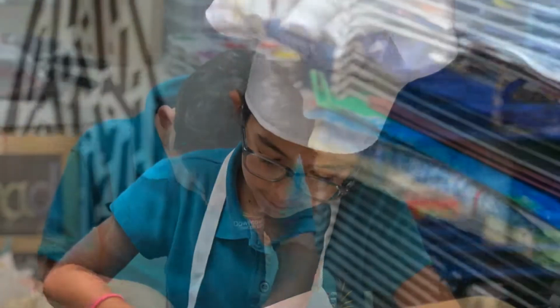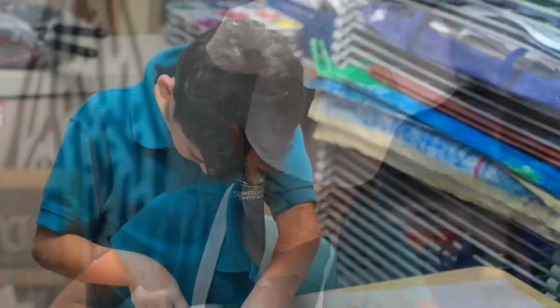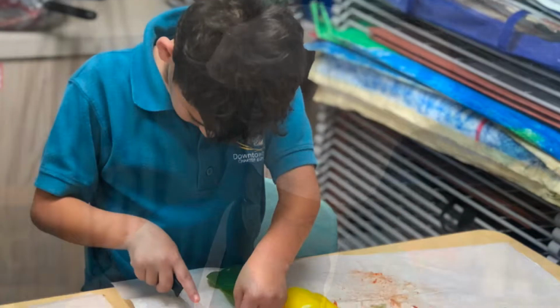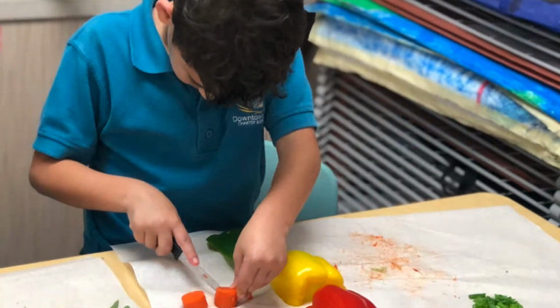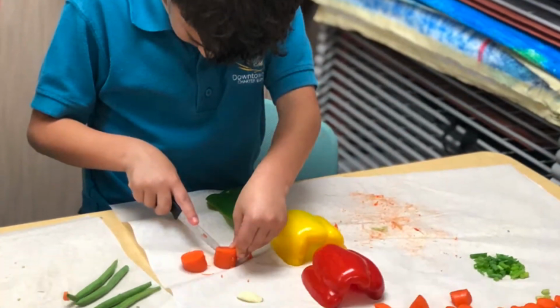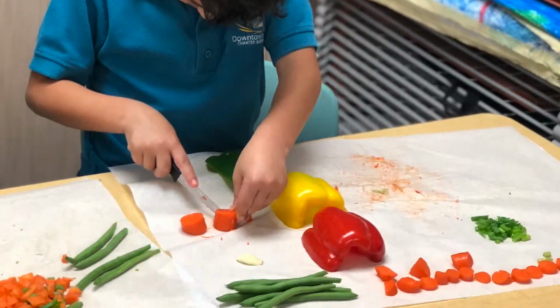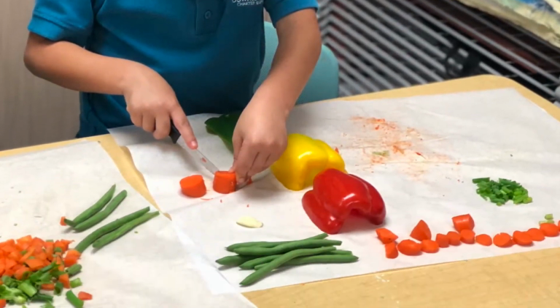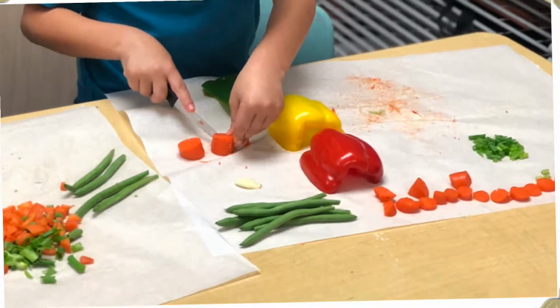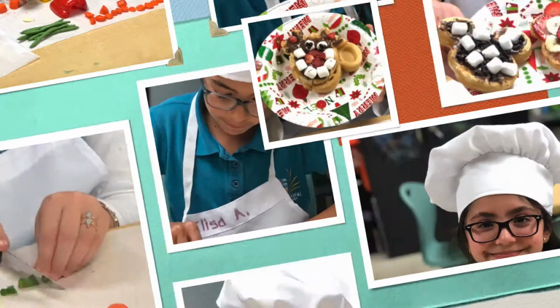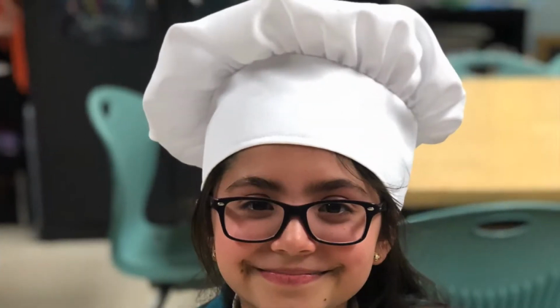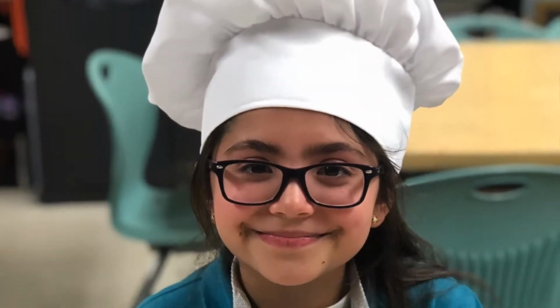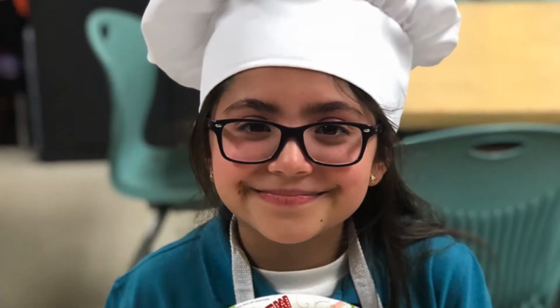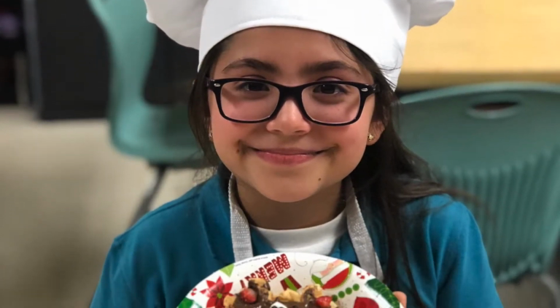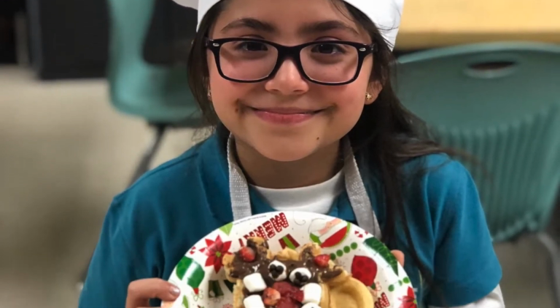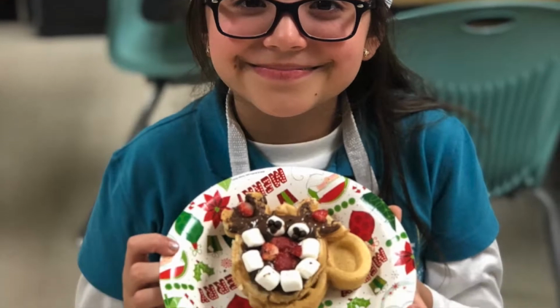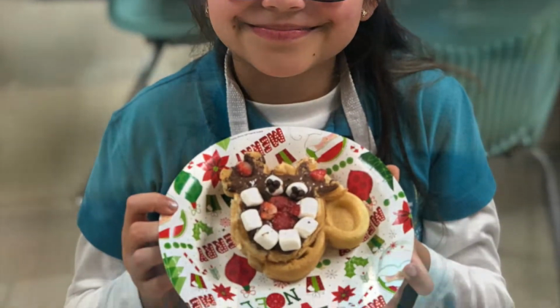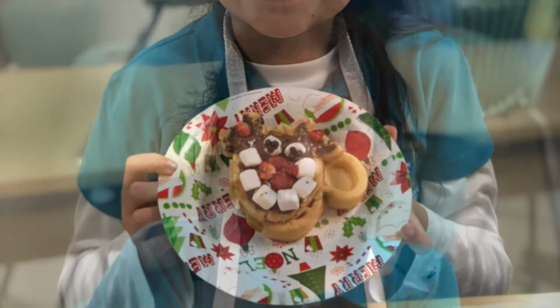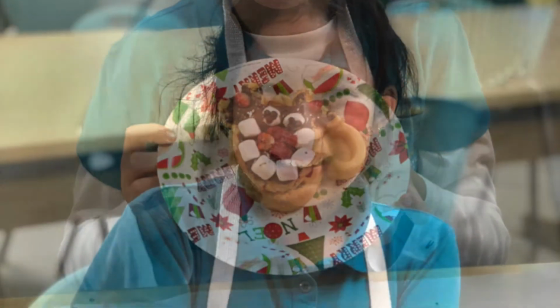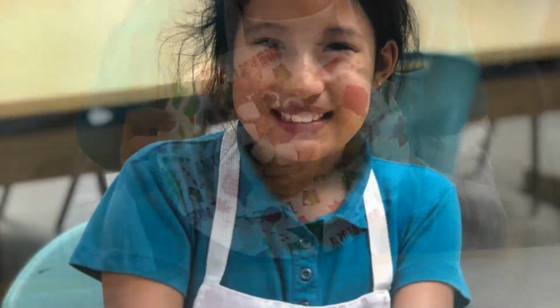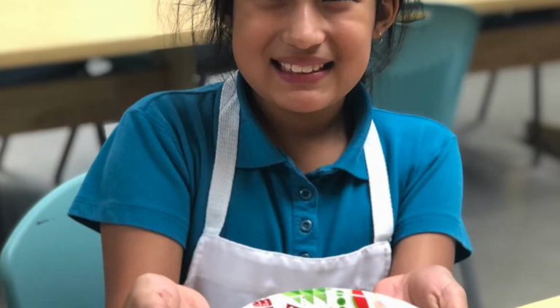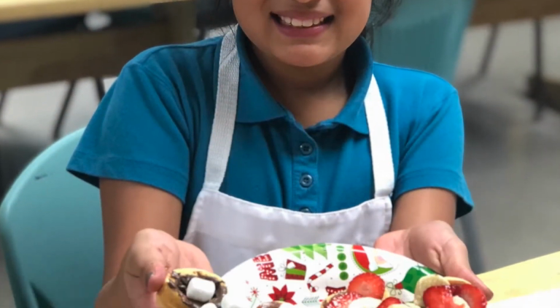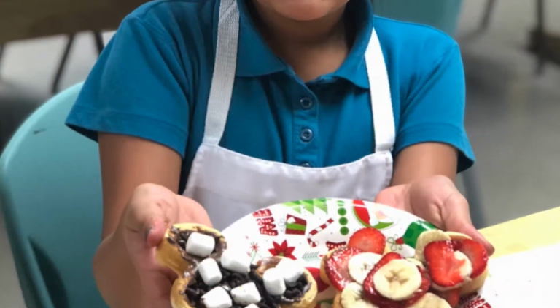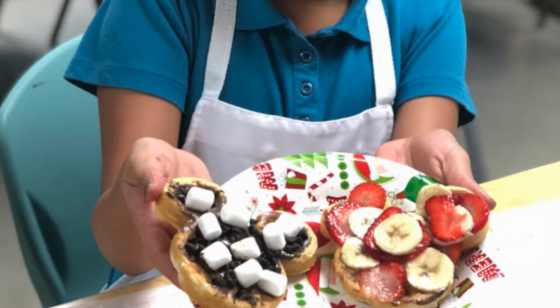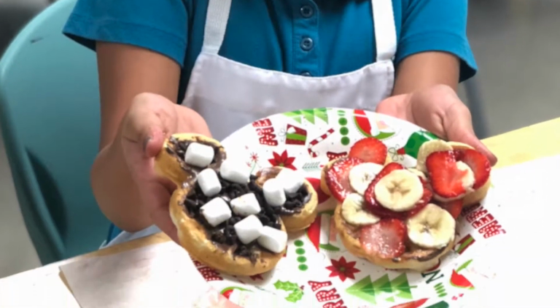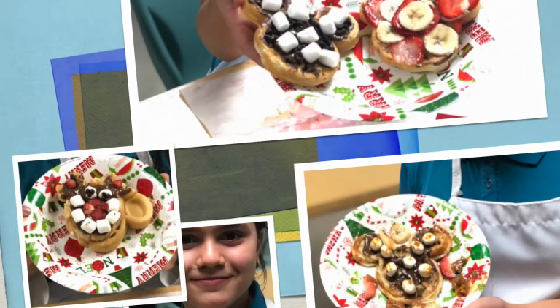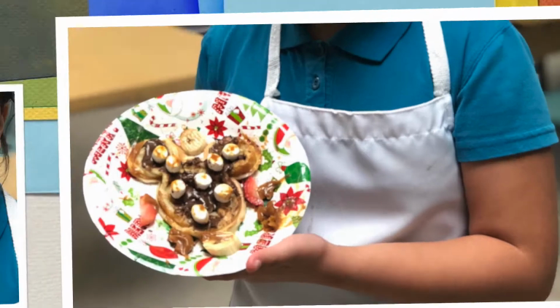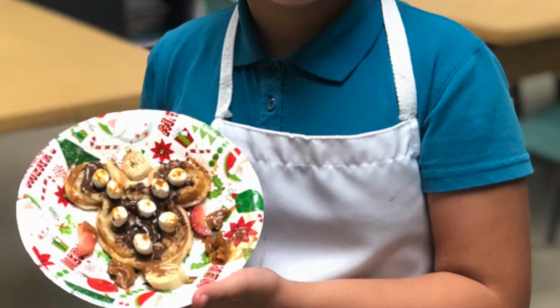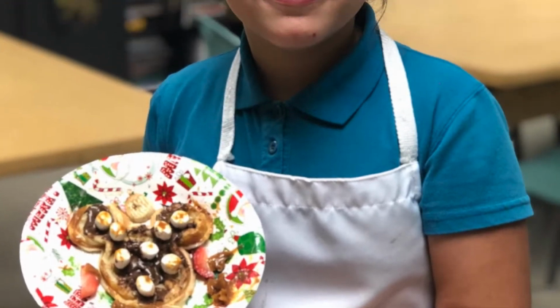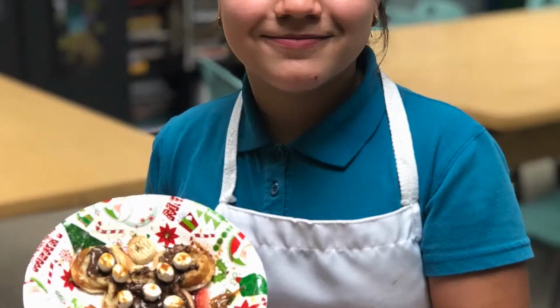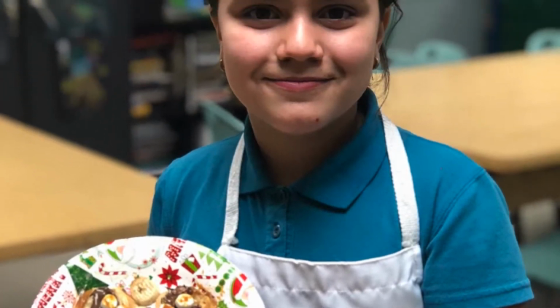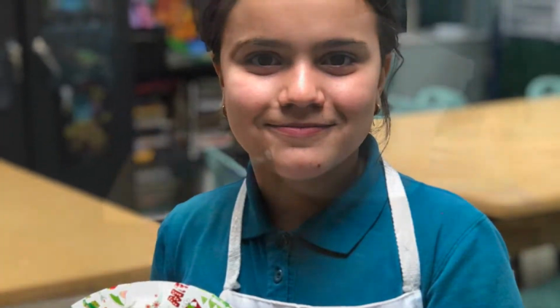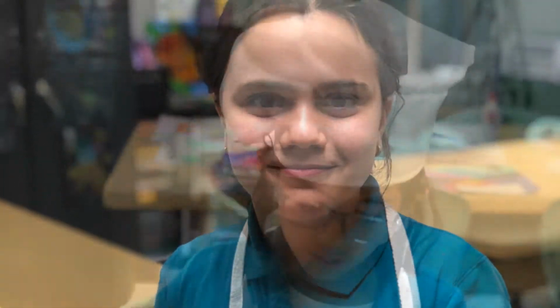Students learn to follow instructions and work as a team preparing delicious creations. In every class, they are constantly using their skills to measure, count, and make predictions about the recipes.